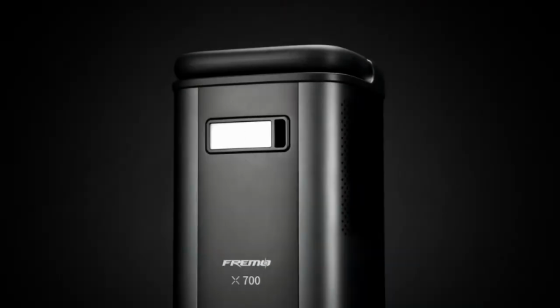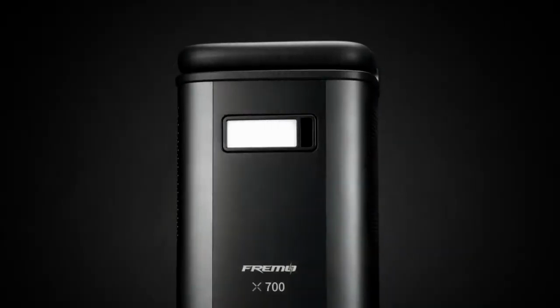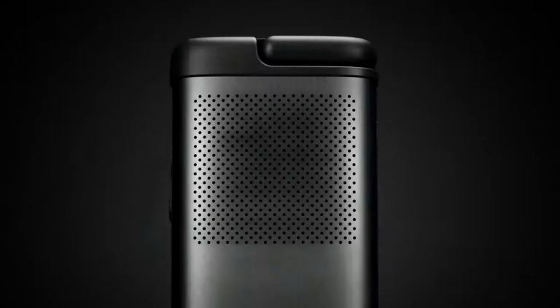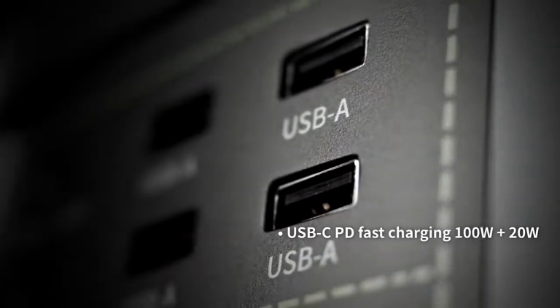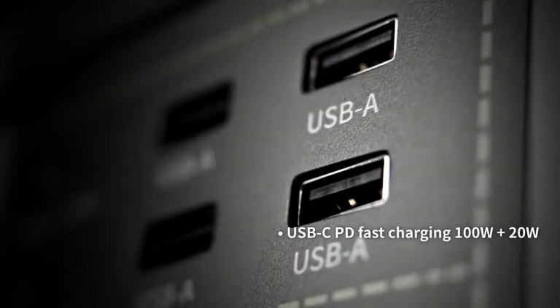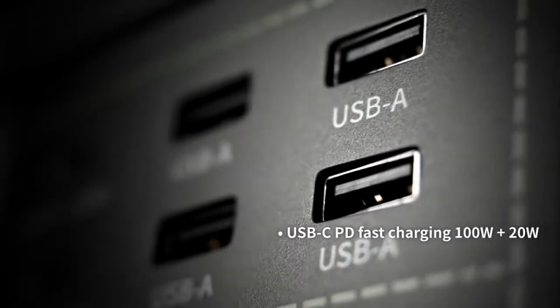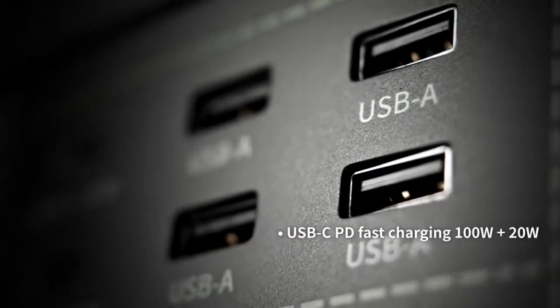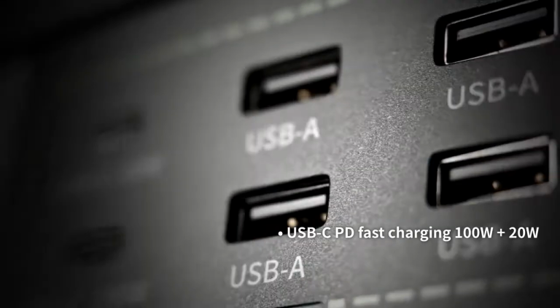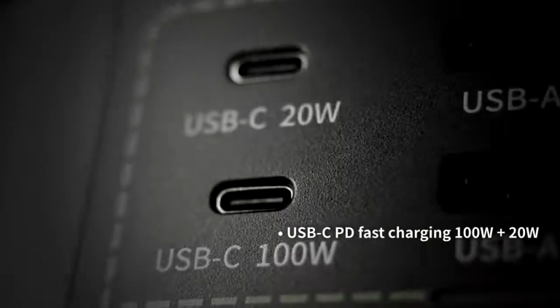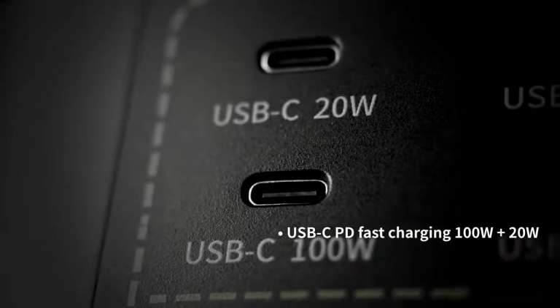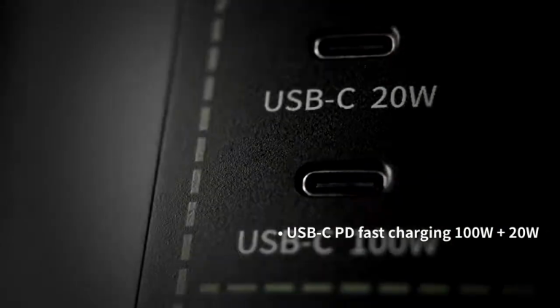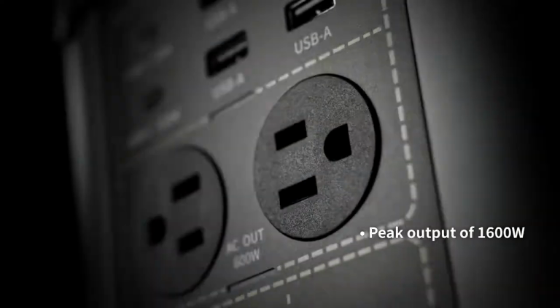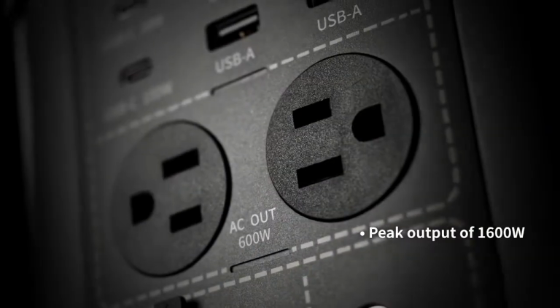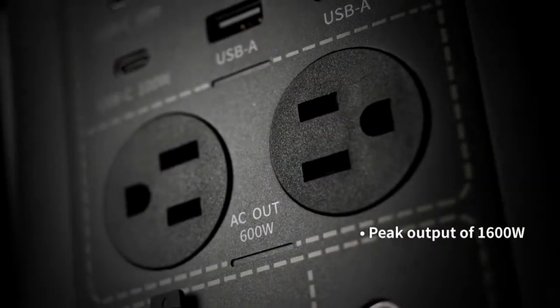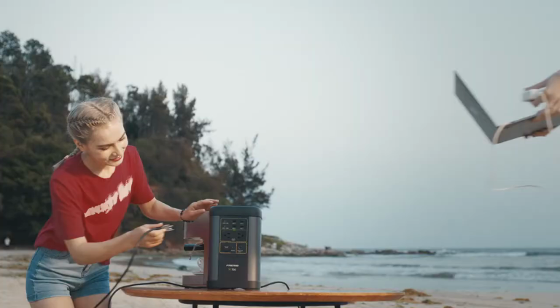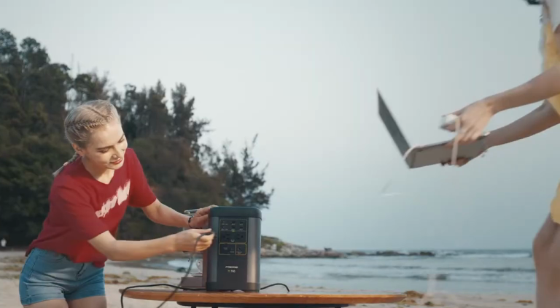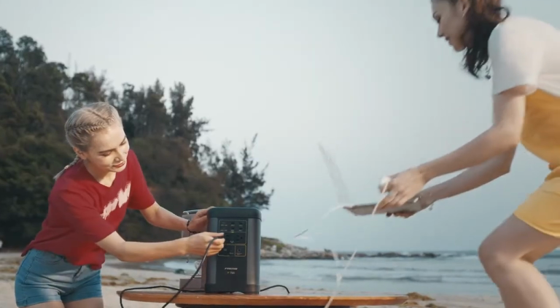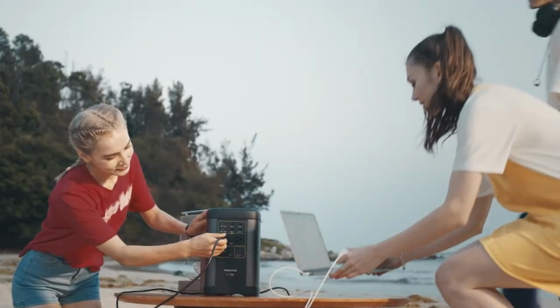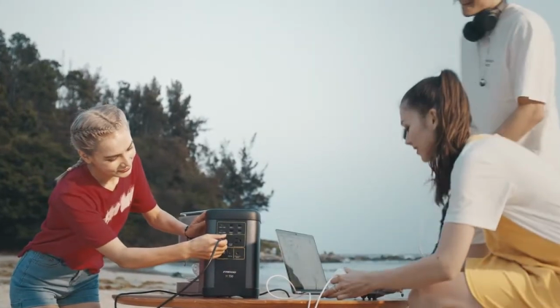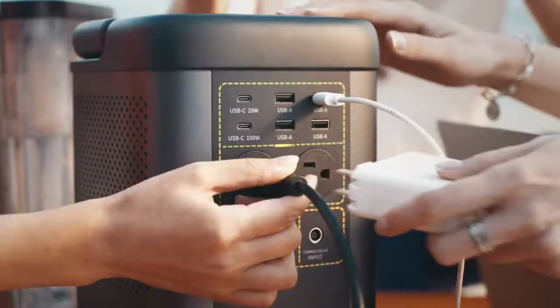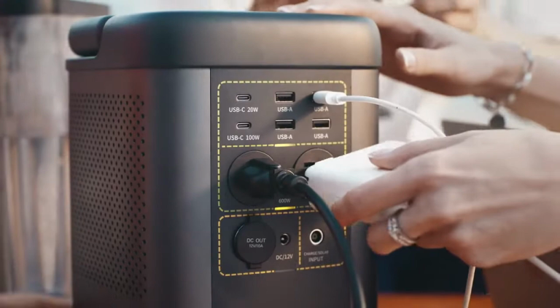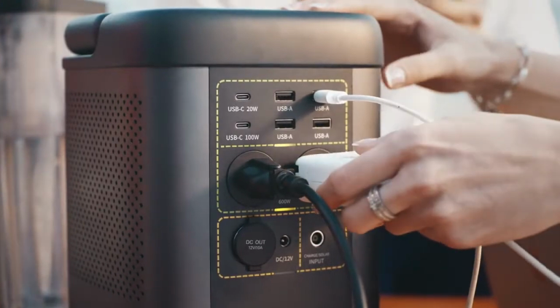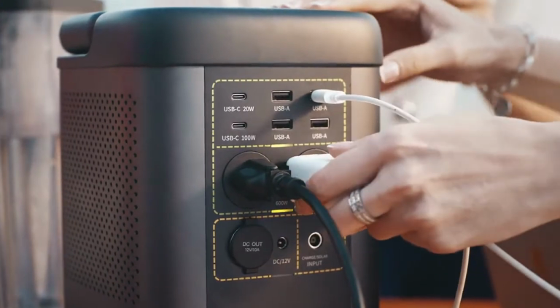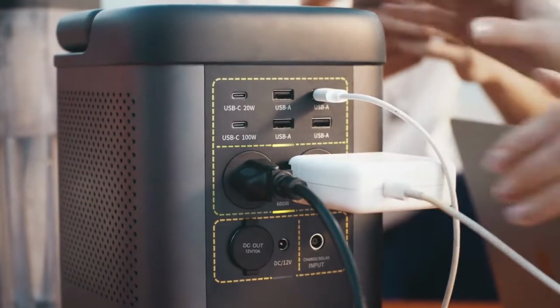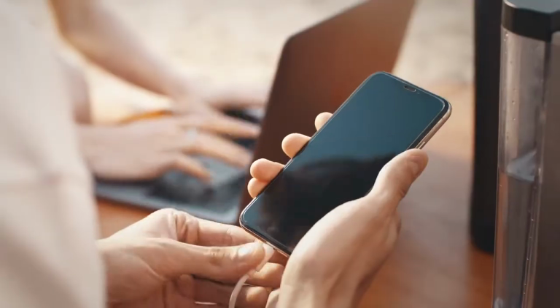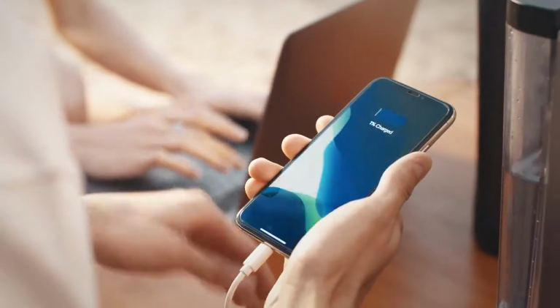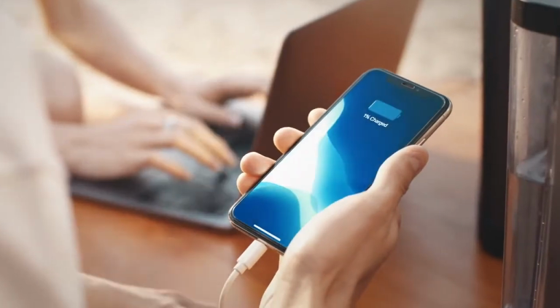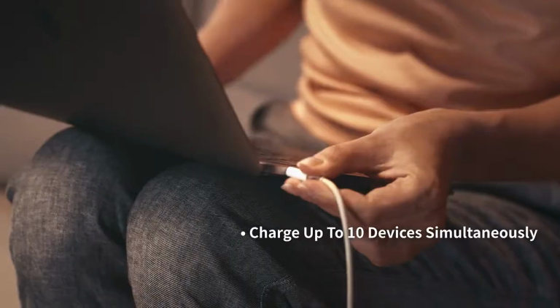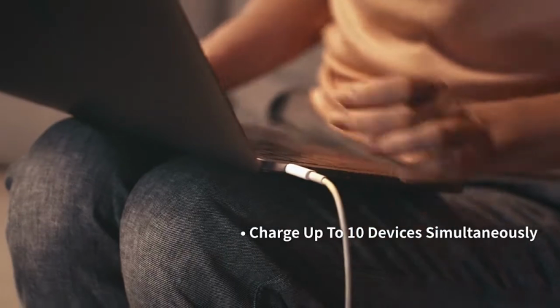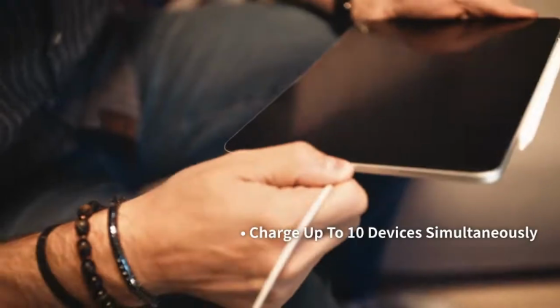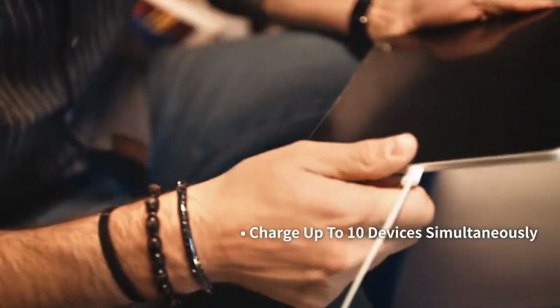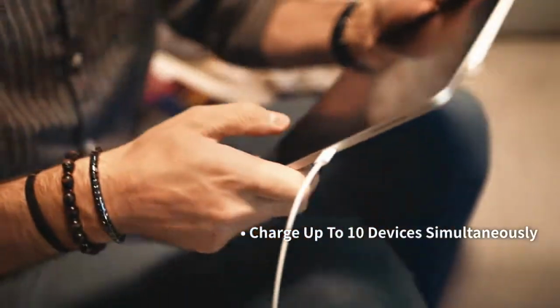With four regular USB ports, two USB-C PD ports, and two AC wall outlets, FREEMO X700 is compatible with a wide range of devices and appliances. Charge up to 10 devices simultaneously.